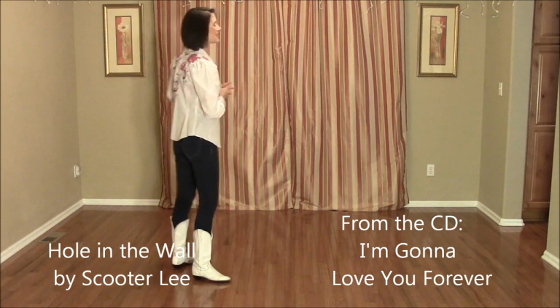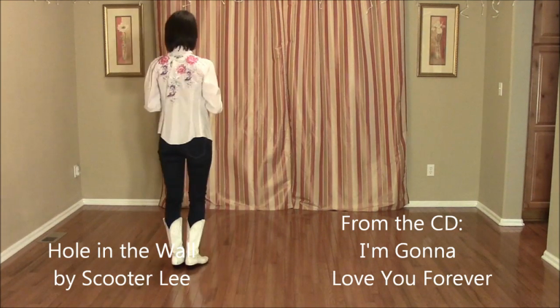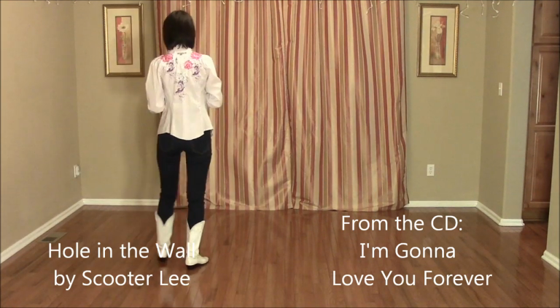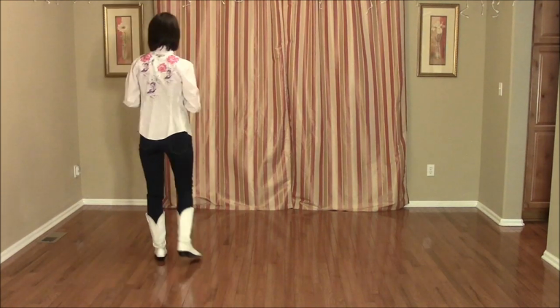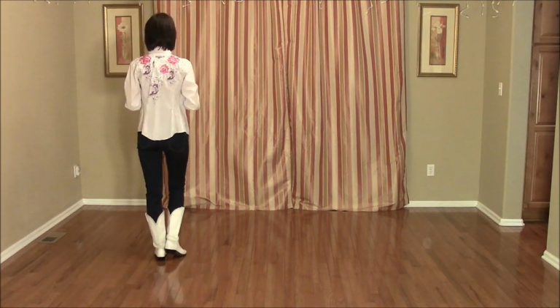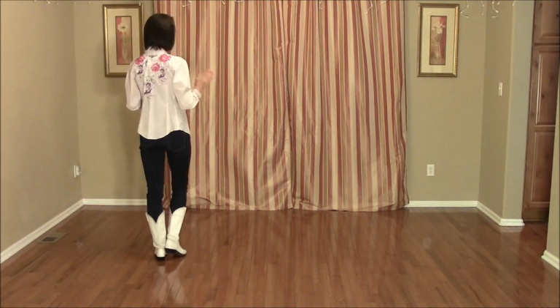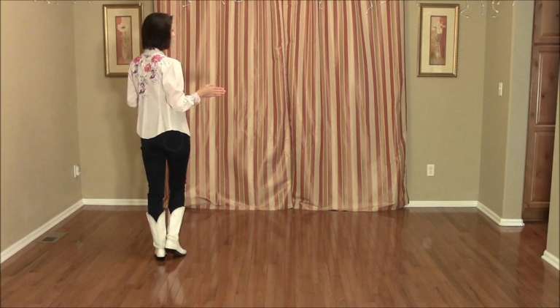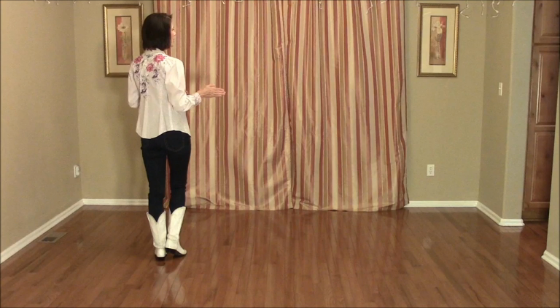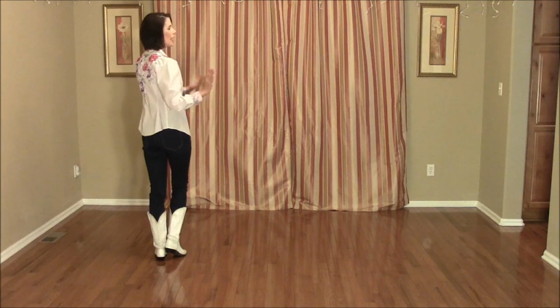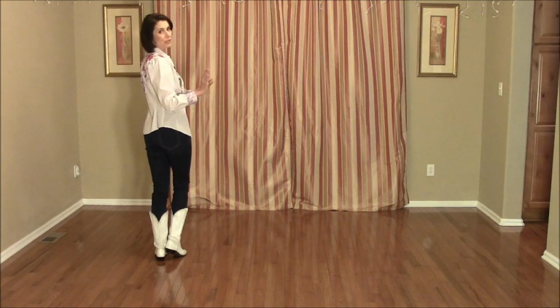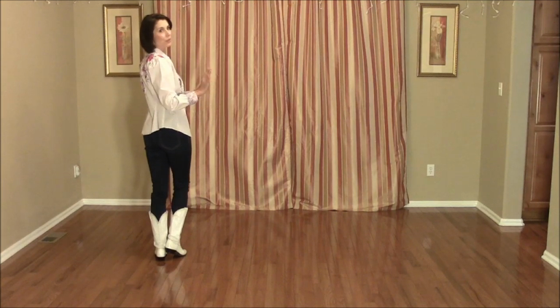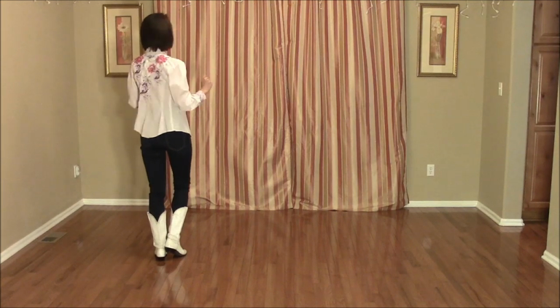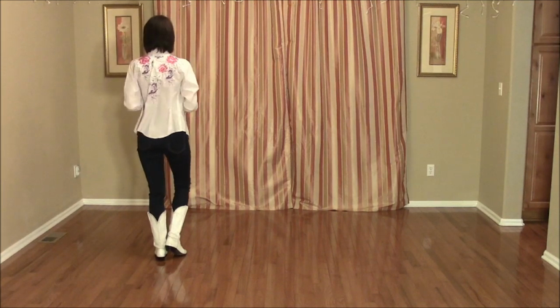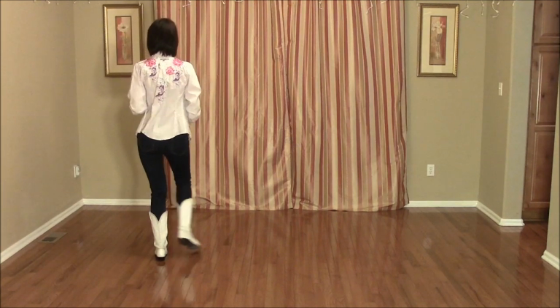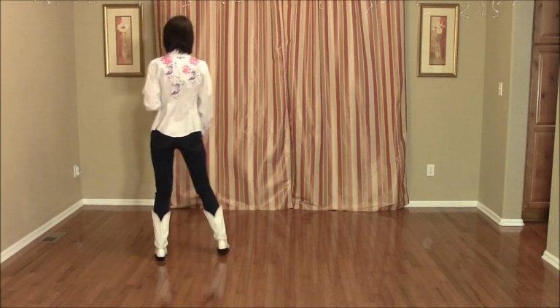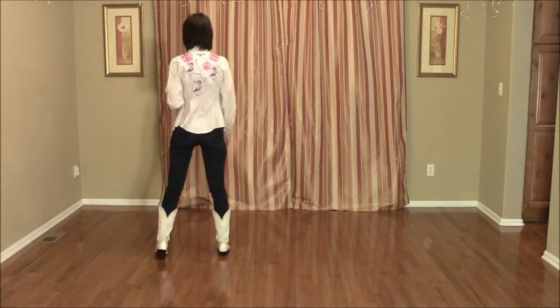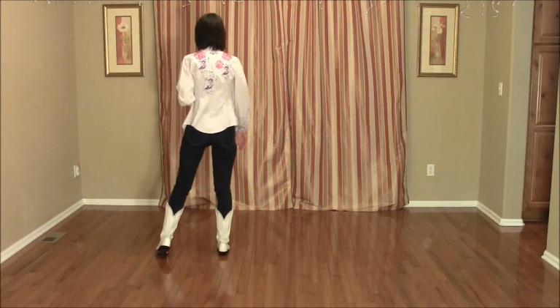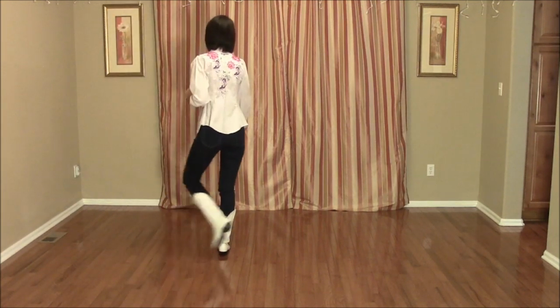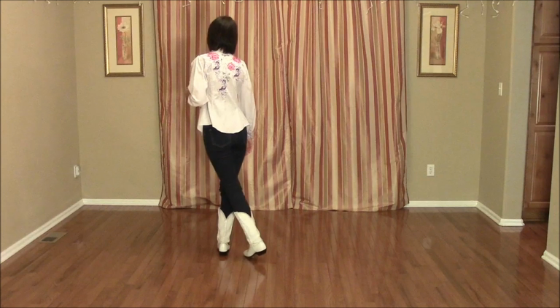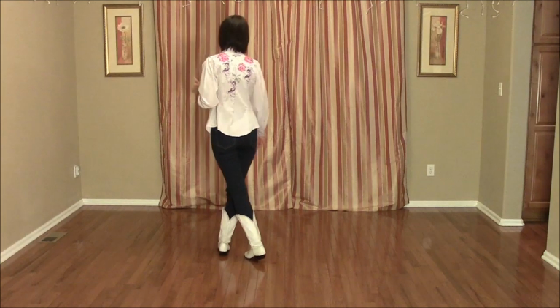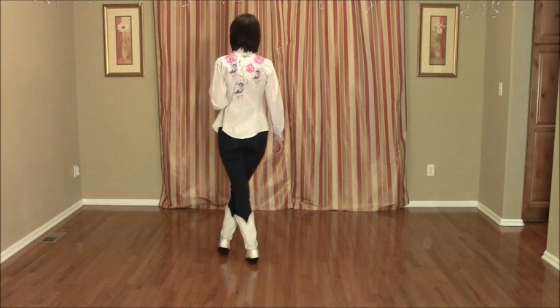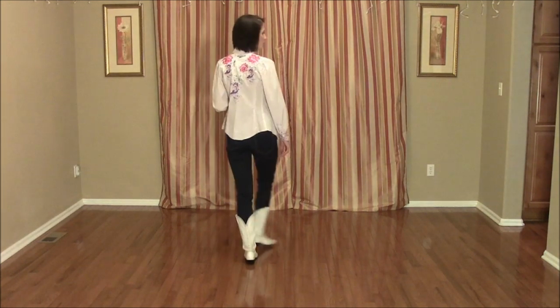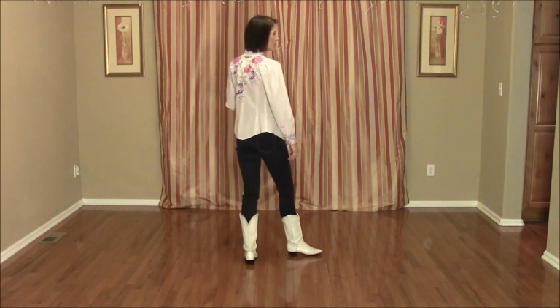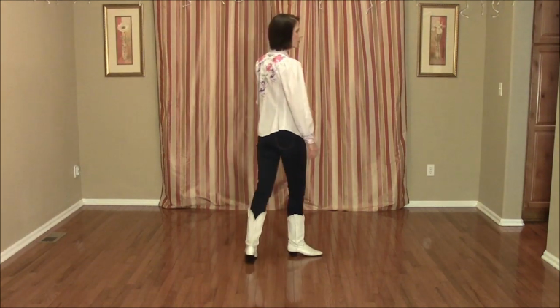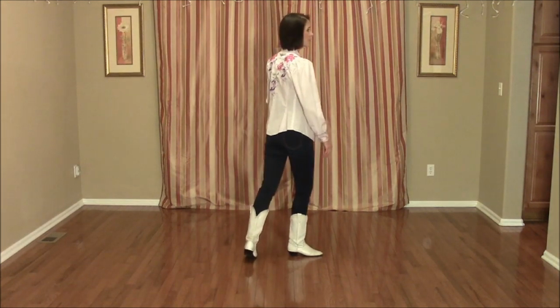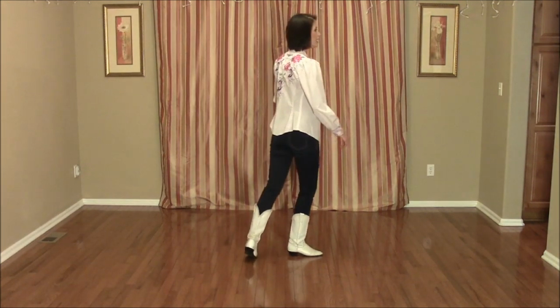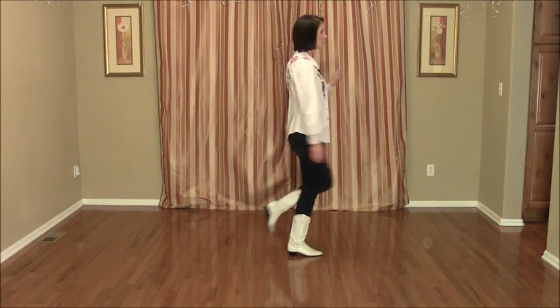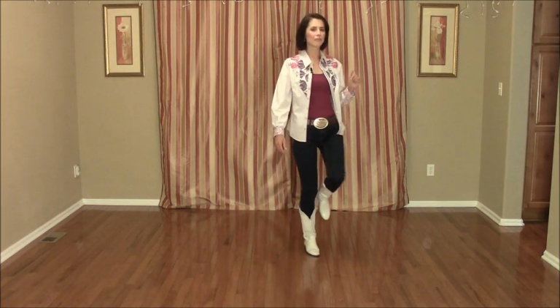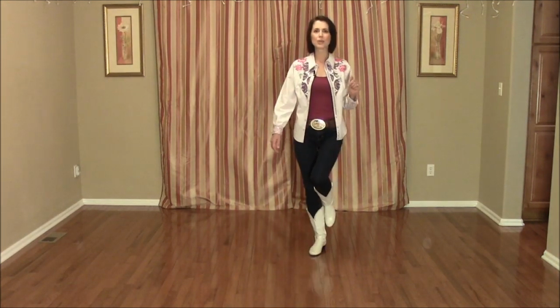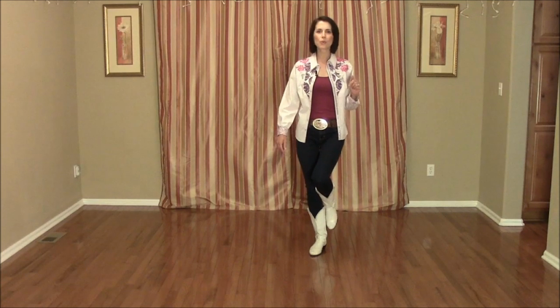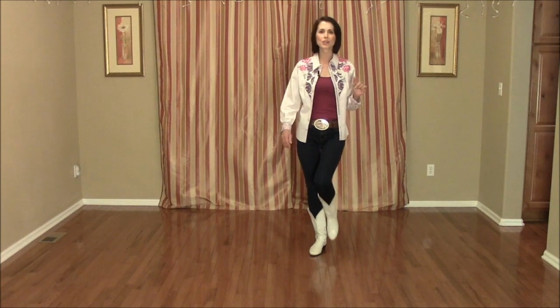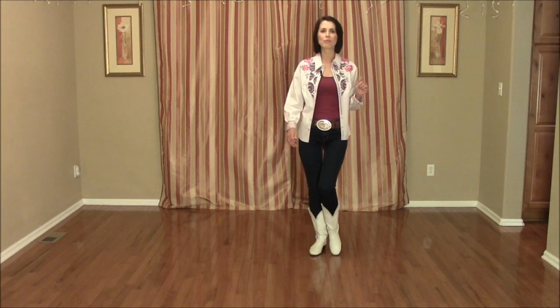Weights on the left foot. We'll start out by doing a vine to the right and a half turn right with a hitch. Step to the right on count 1, cross the left behind 2, quarter turn right, step forward with the right foot 3, hitch the left knee doing another quarter turn to the right 4.